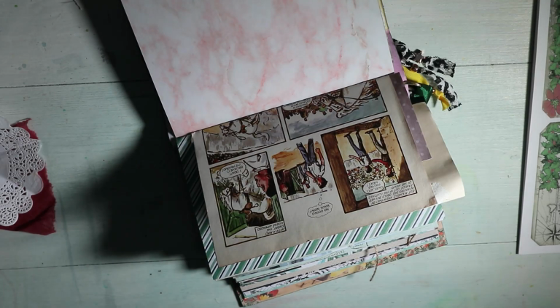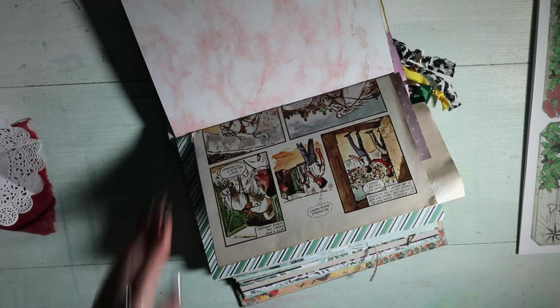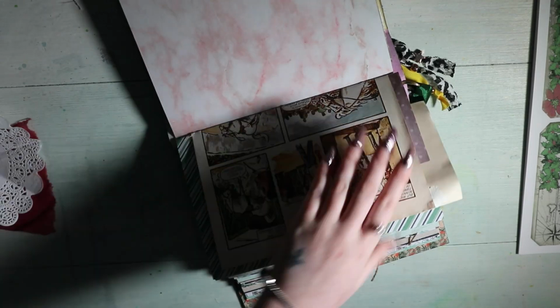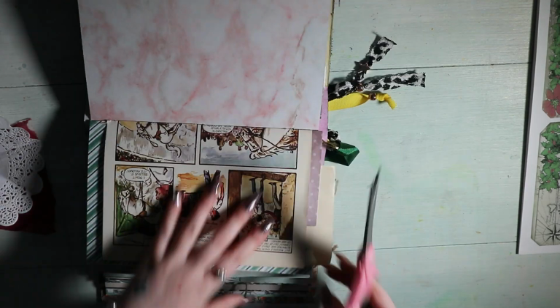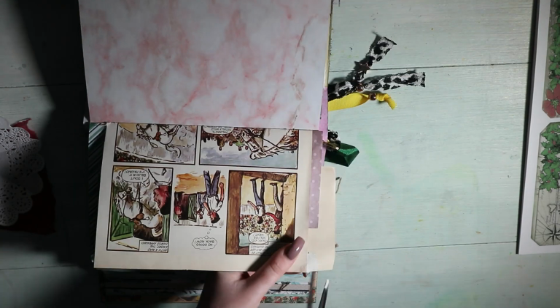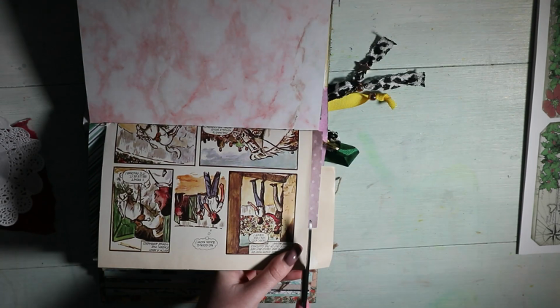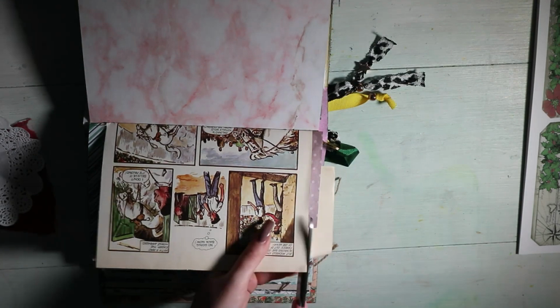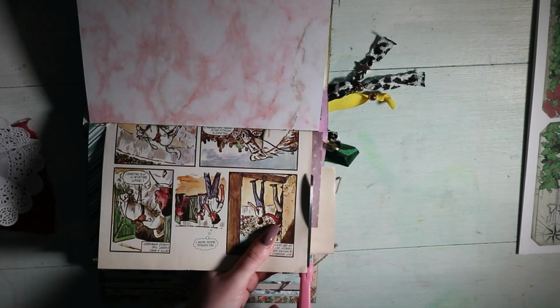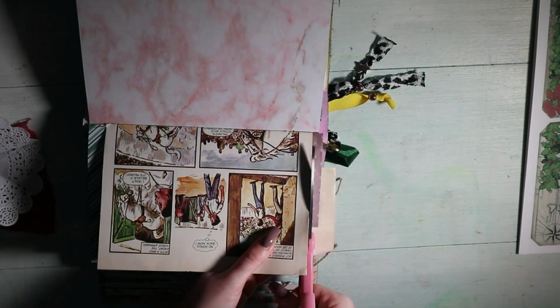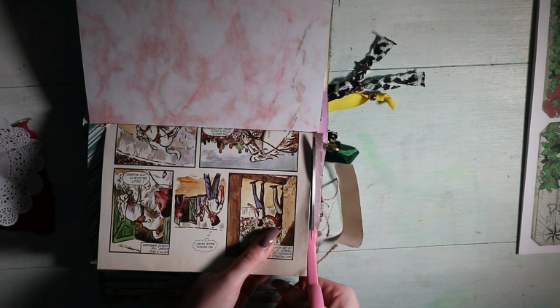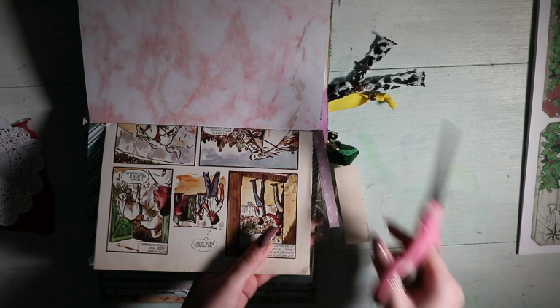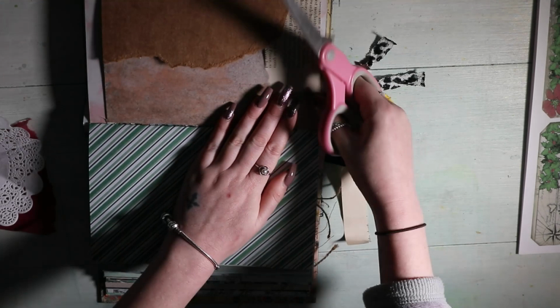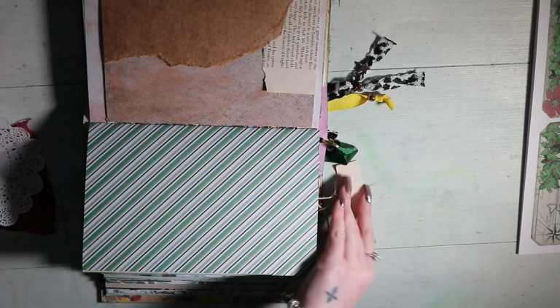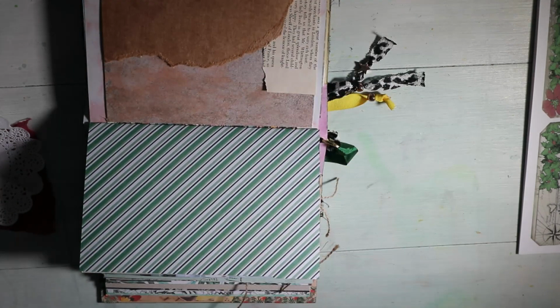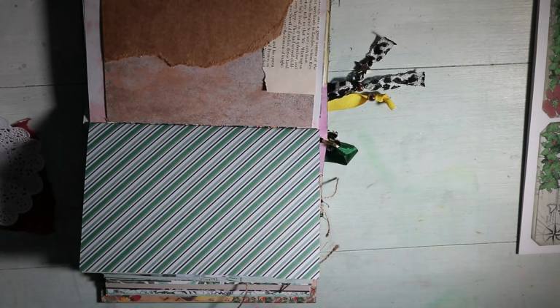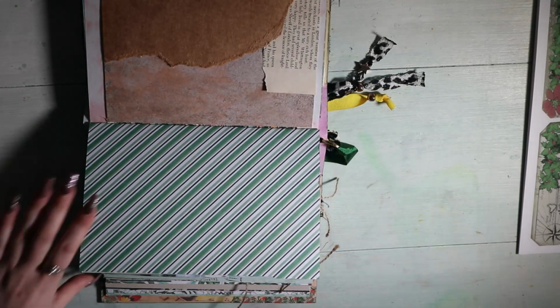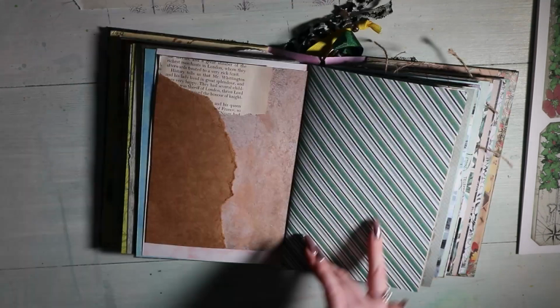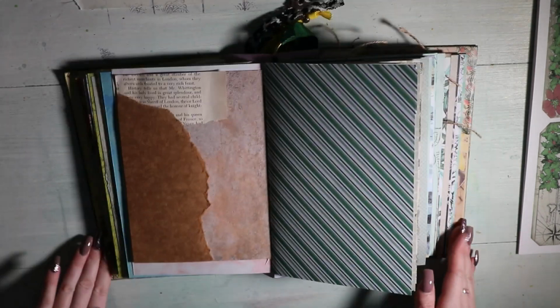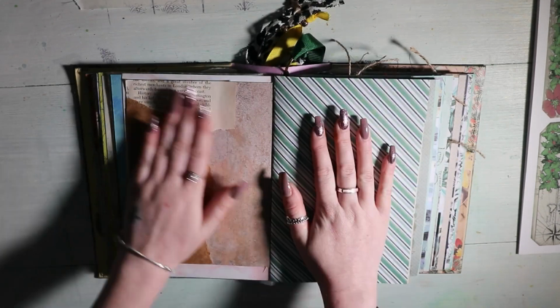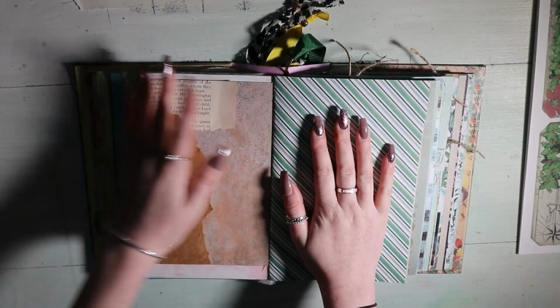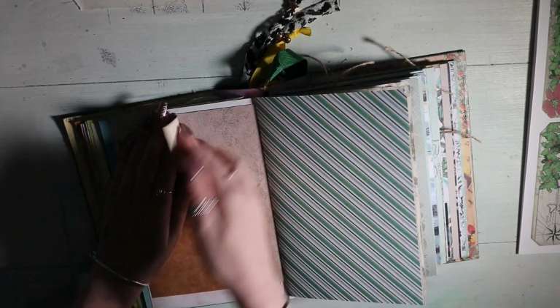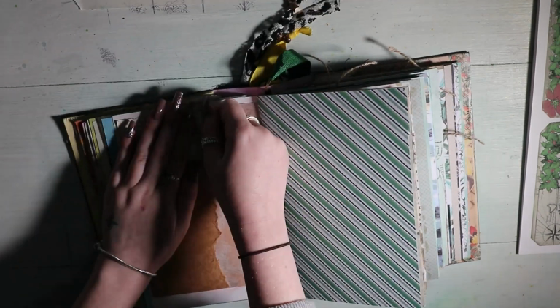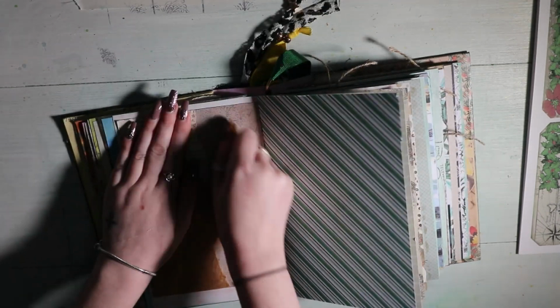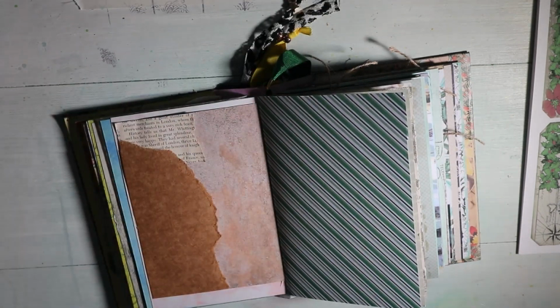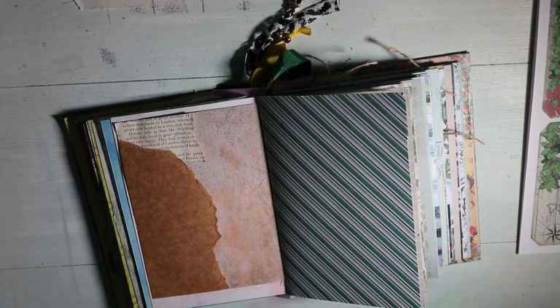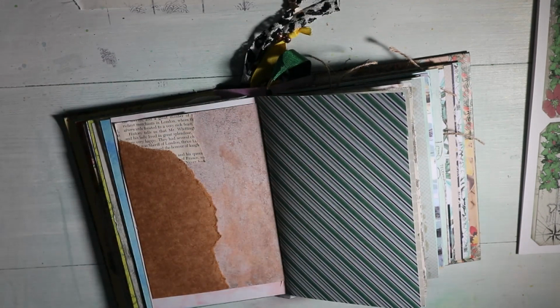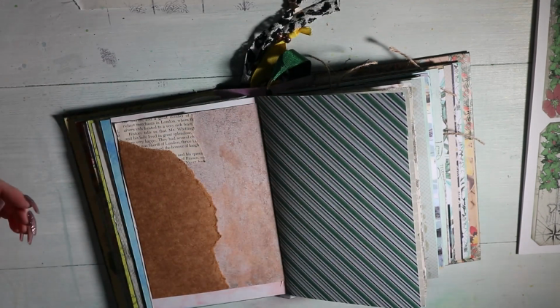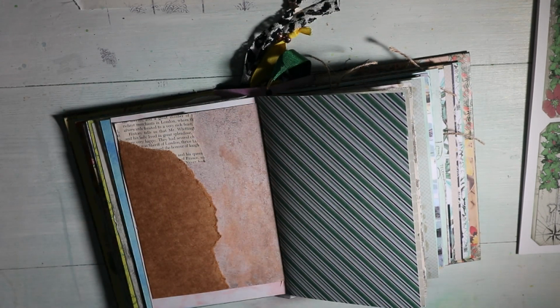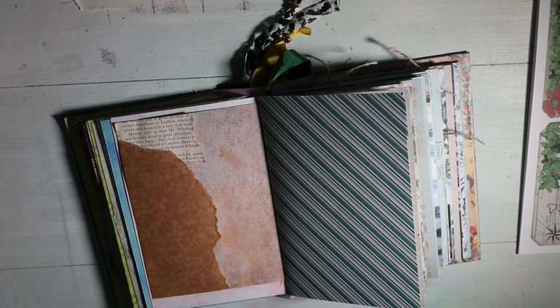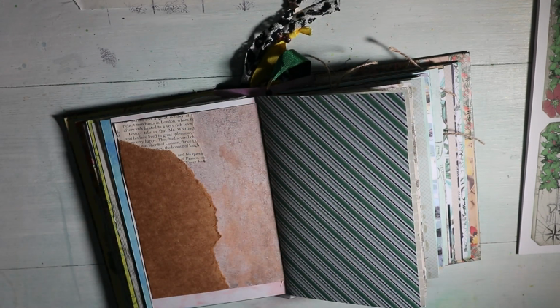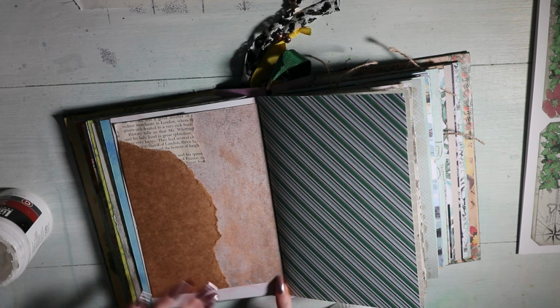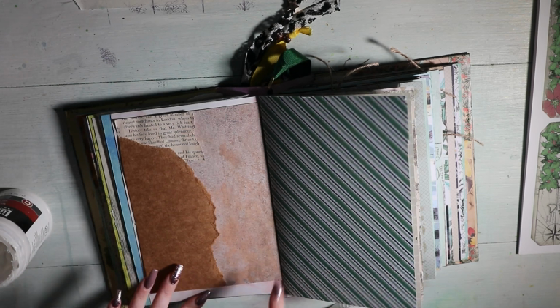I've created that collage on my page using scrapbooking papers and also some vintage text papers, and then I'm just going over all of that with gel matte medium to make sure it's all secure.